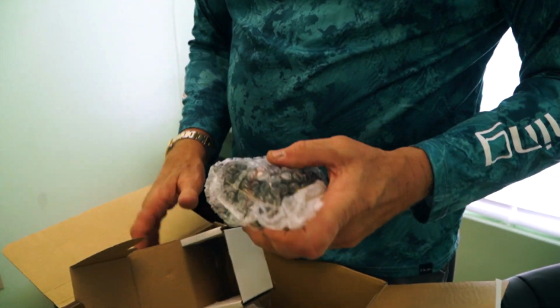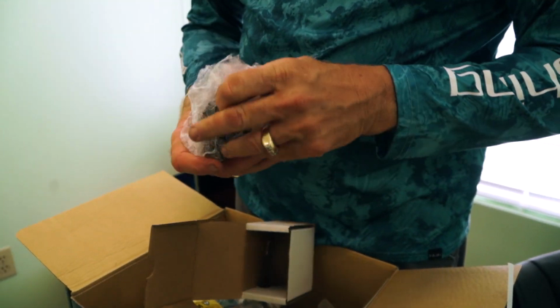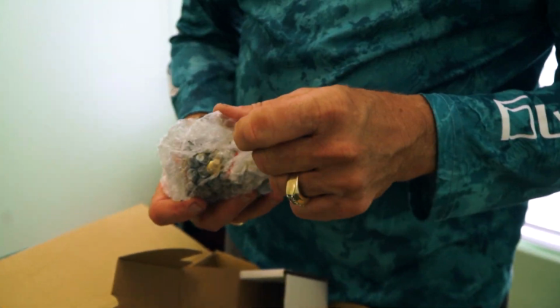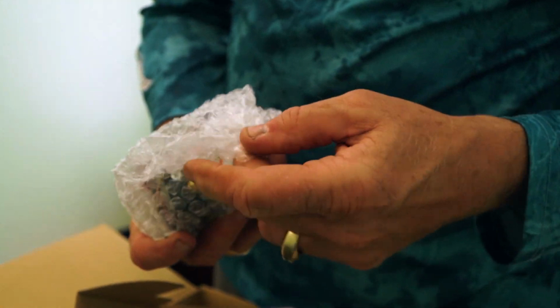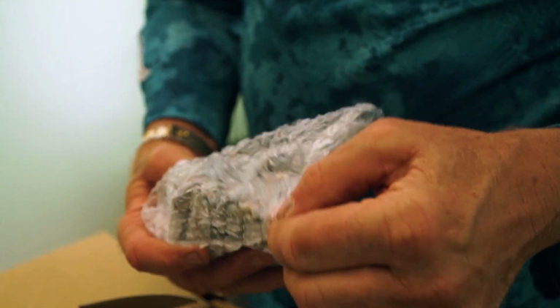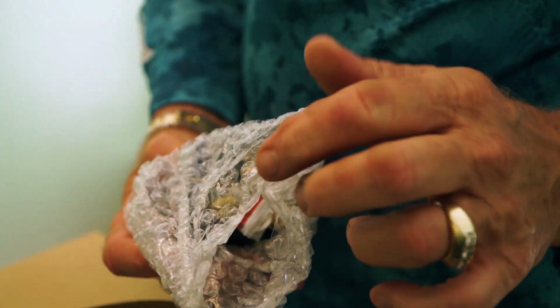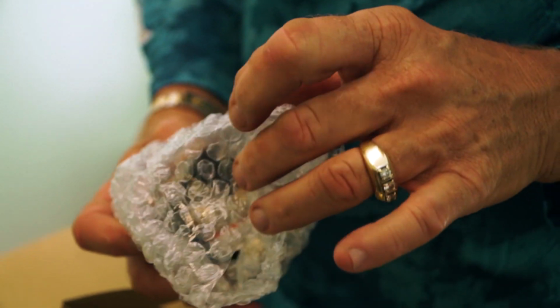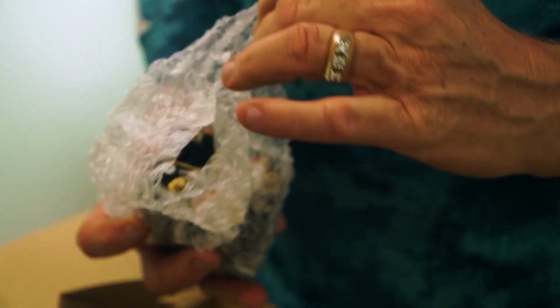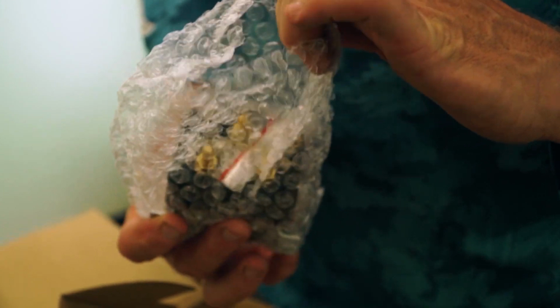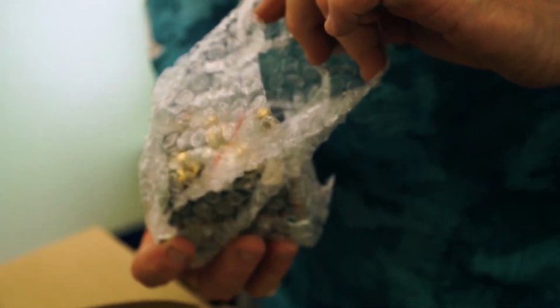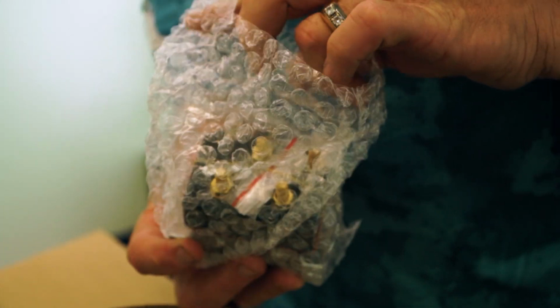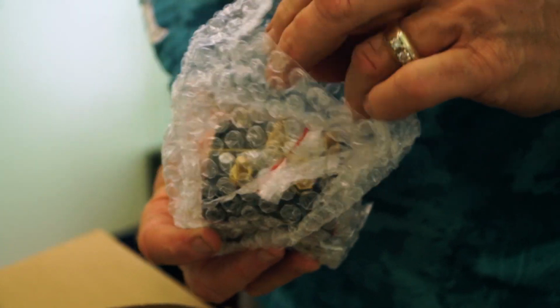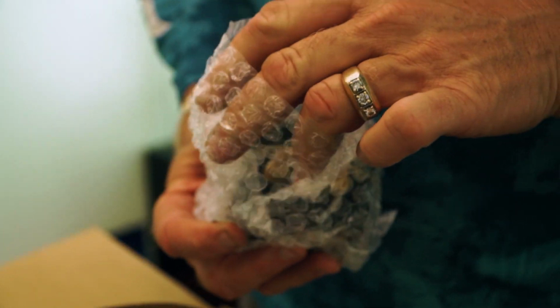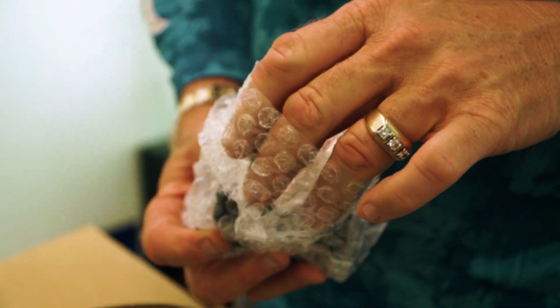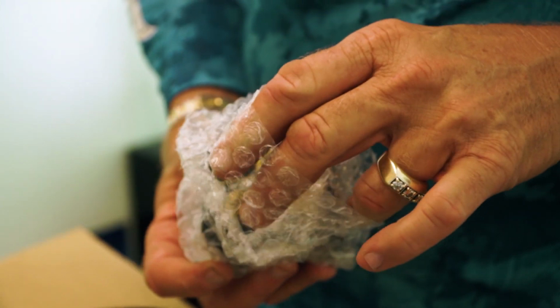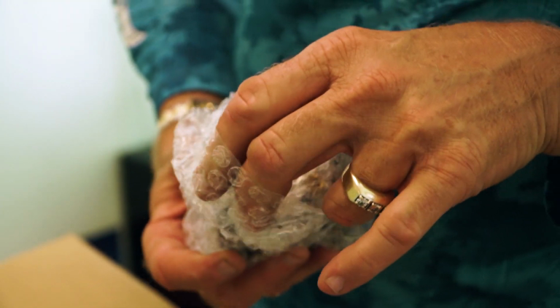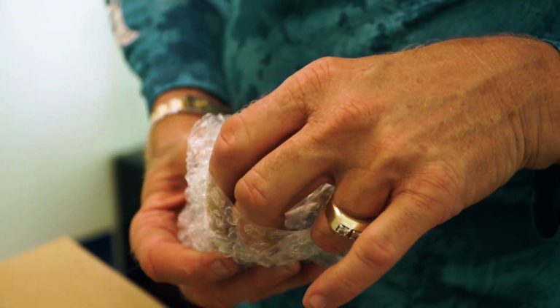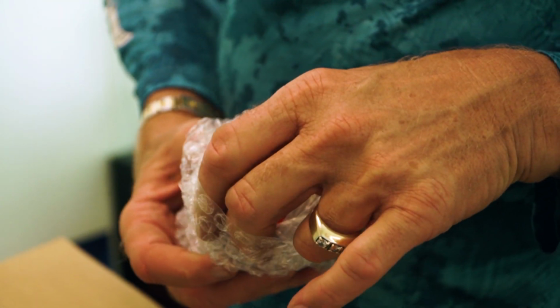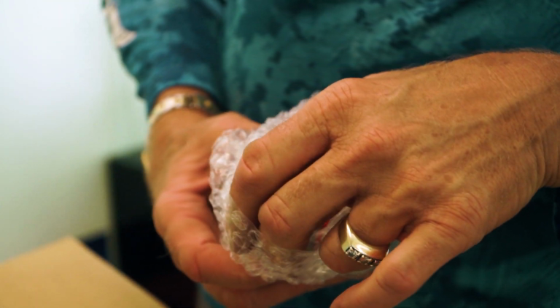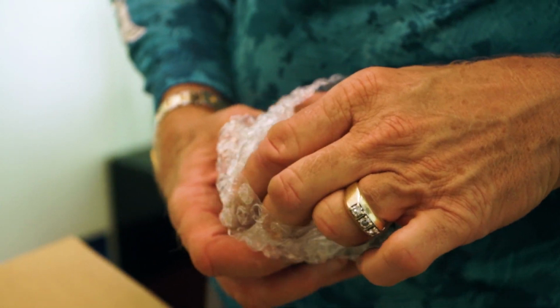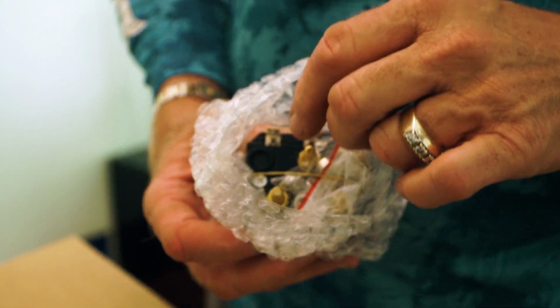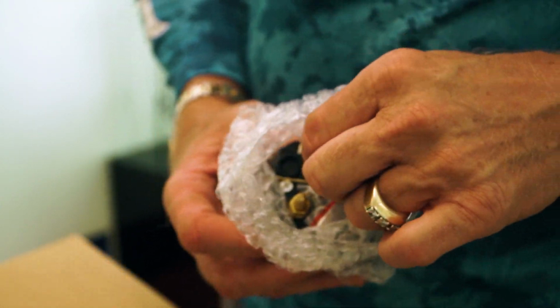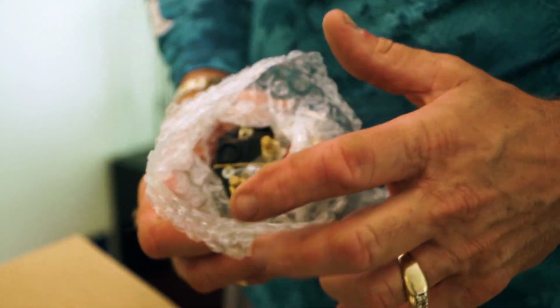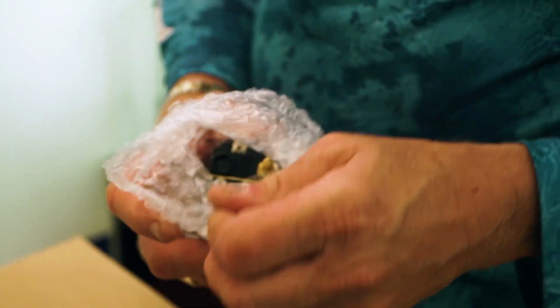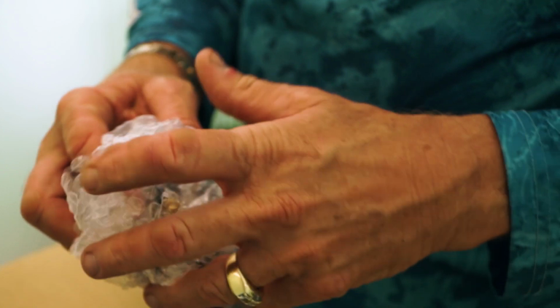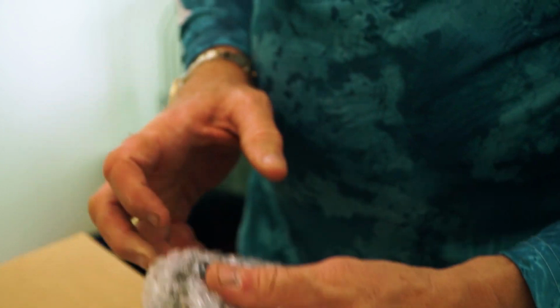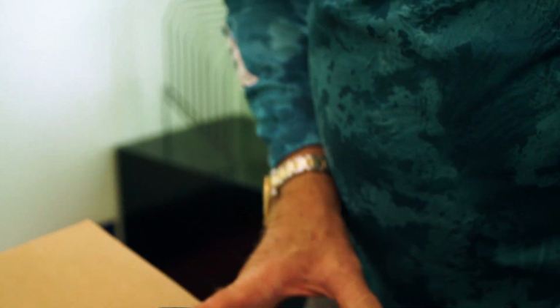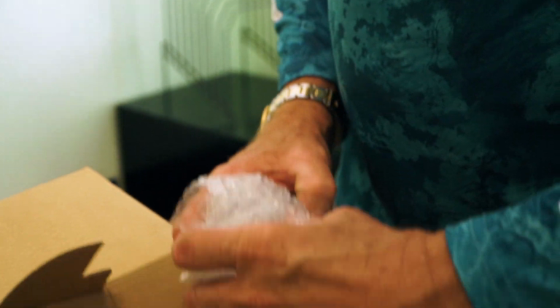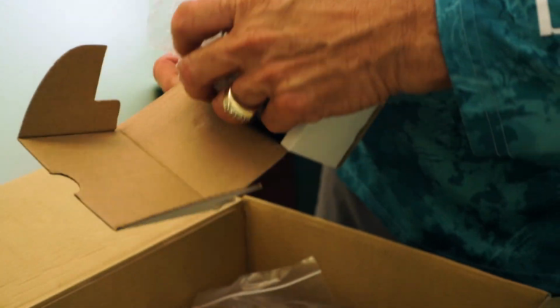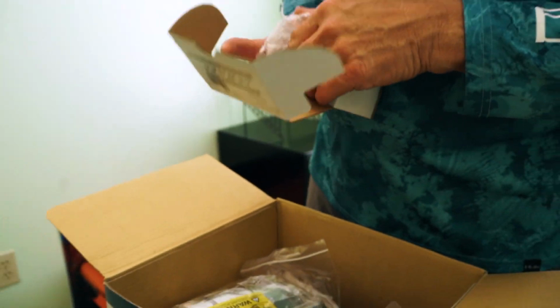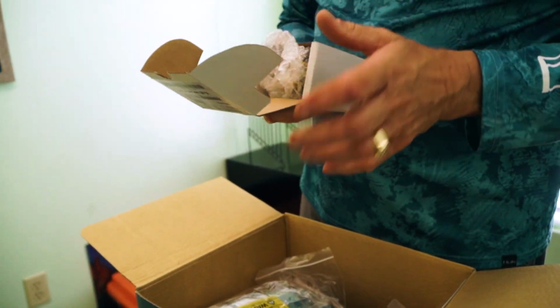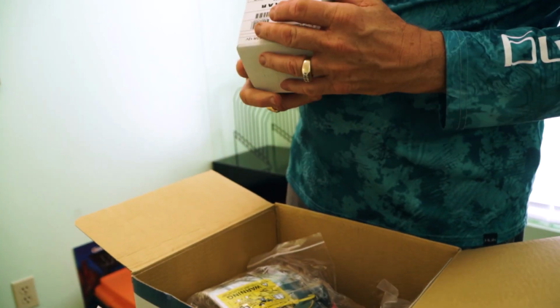What we do is put ring terminals so we can put ours on, so if we ever do need to change it out, it's easy to change out. There's your ring terminal studs — not a problem.